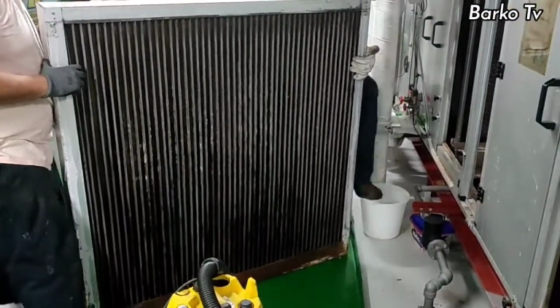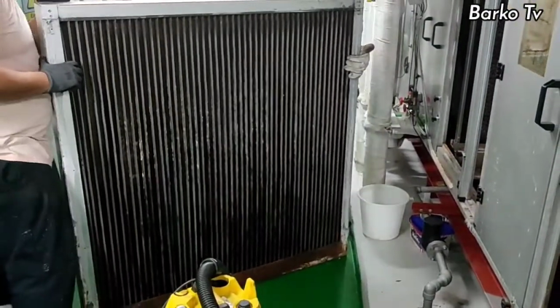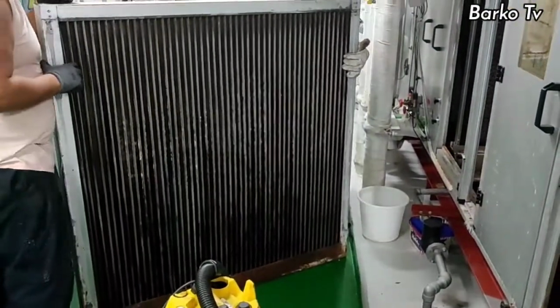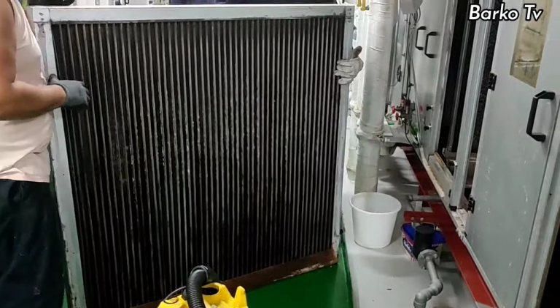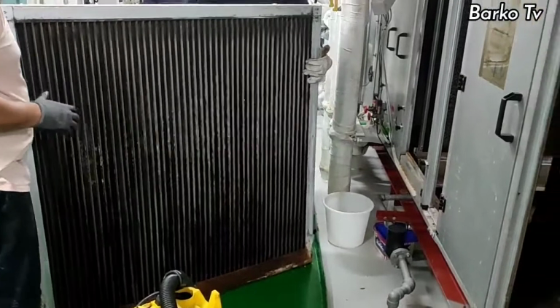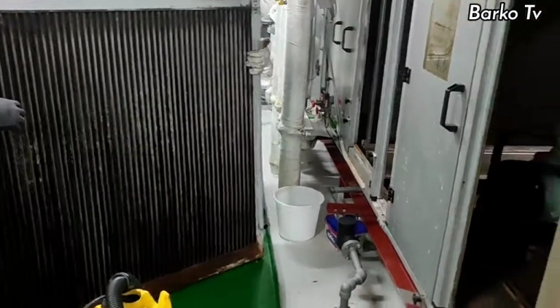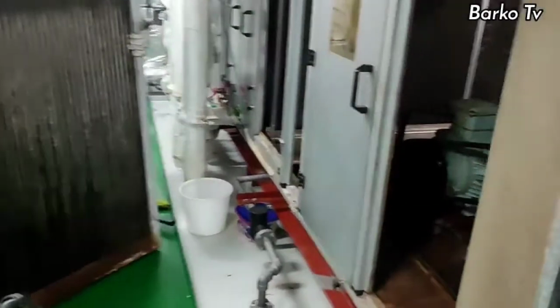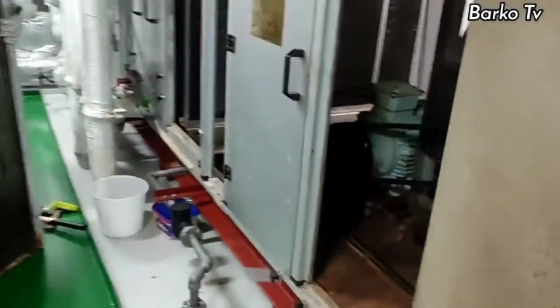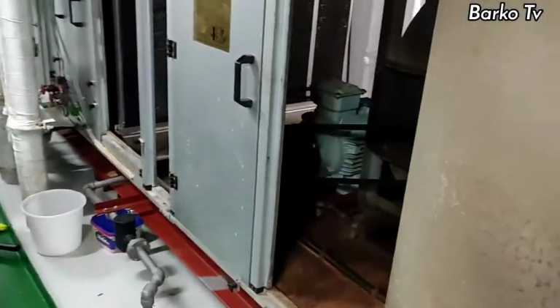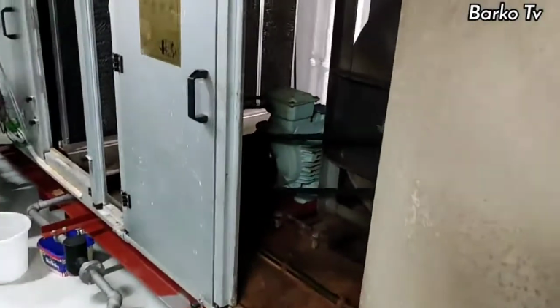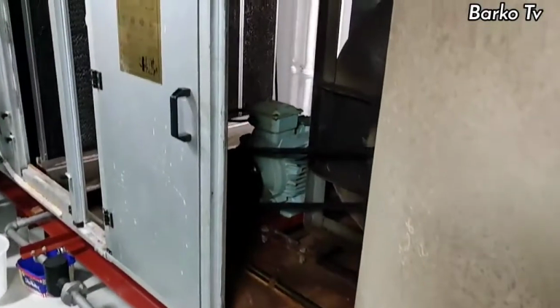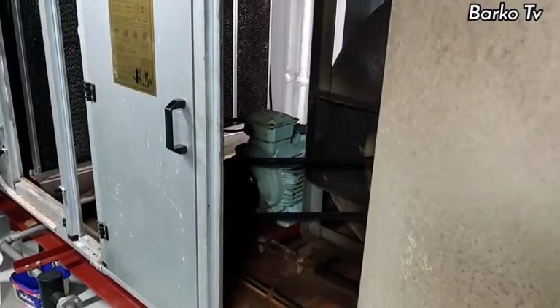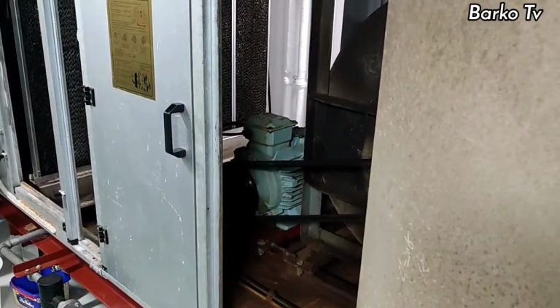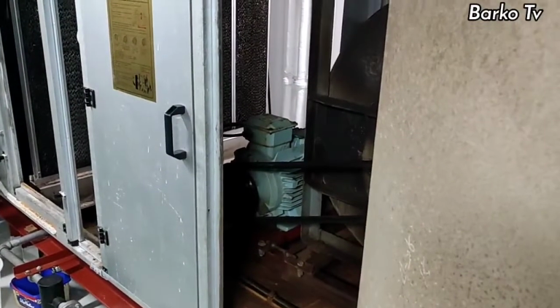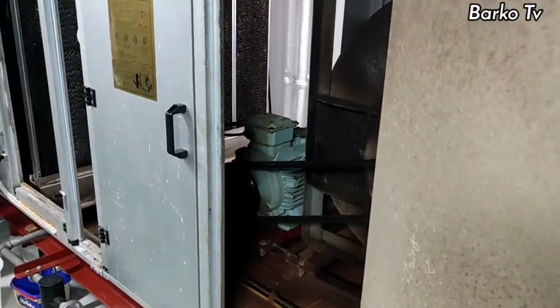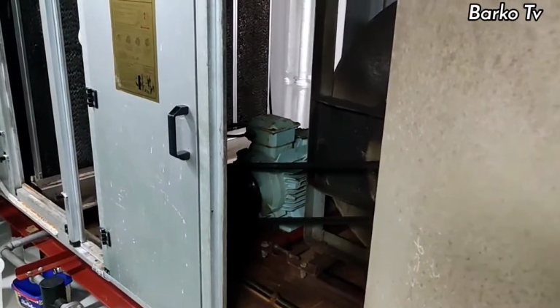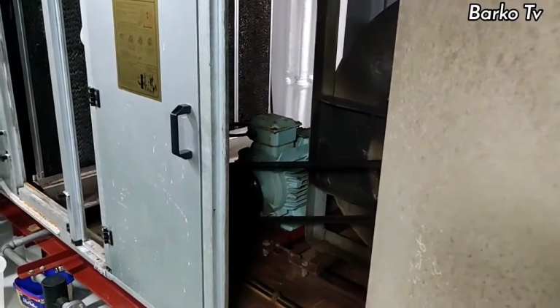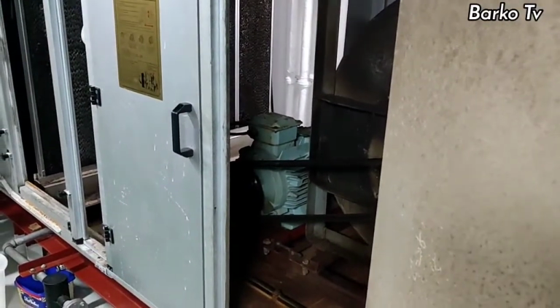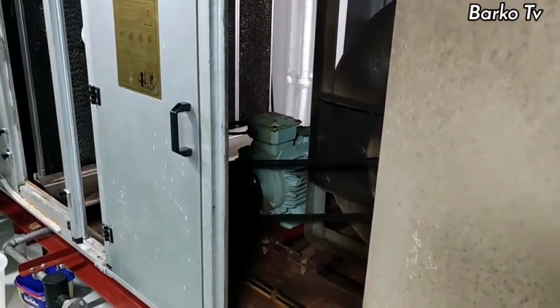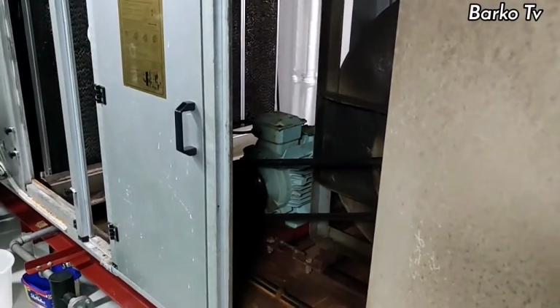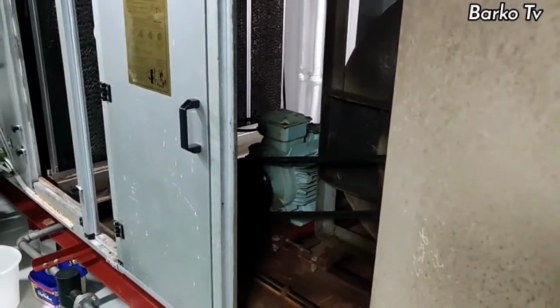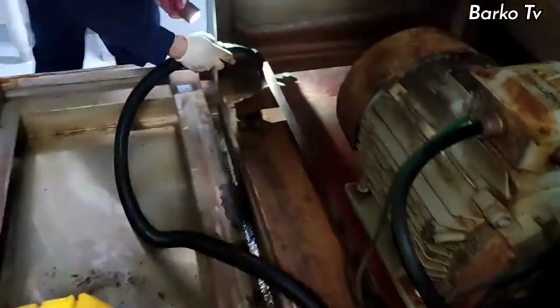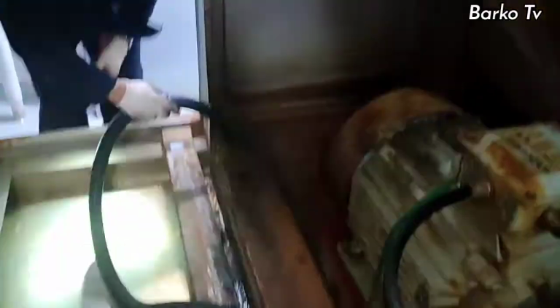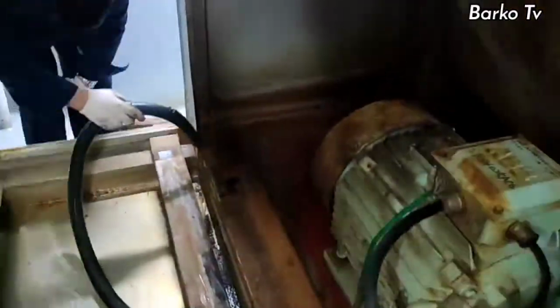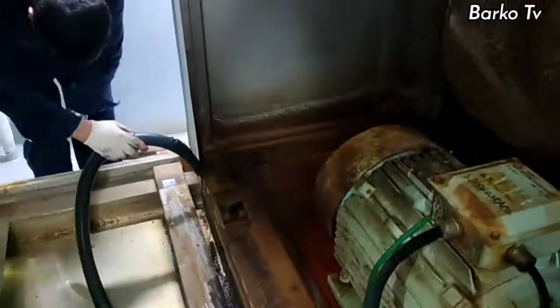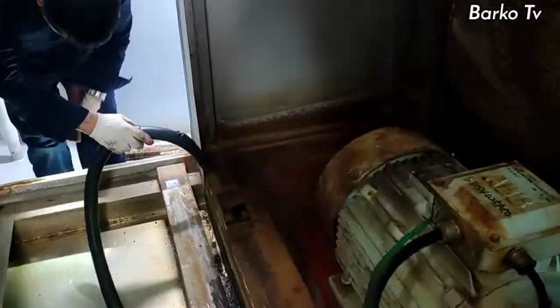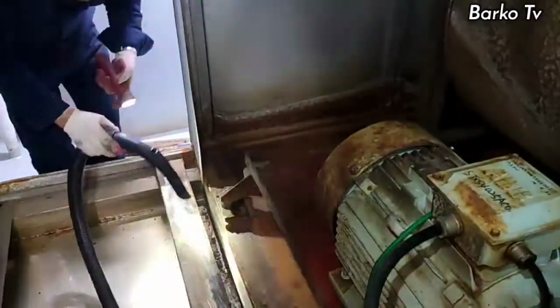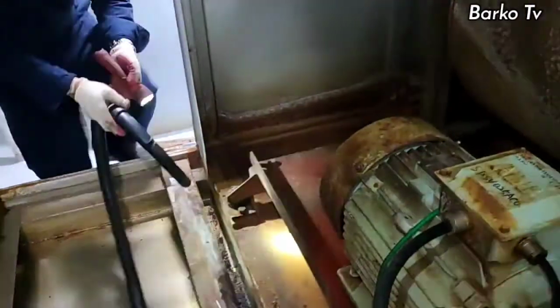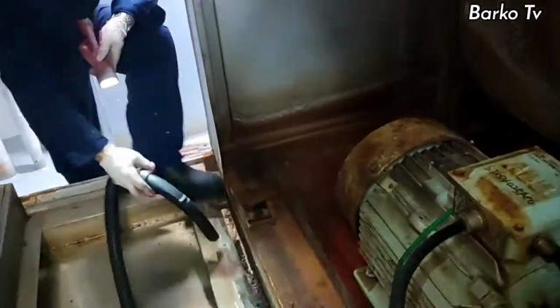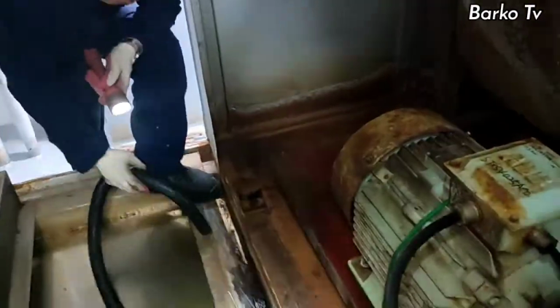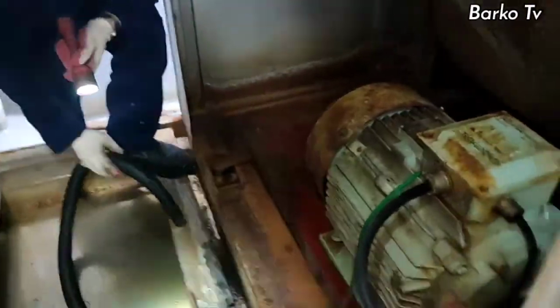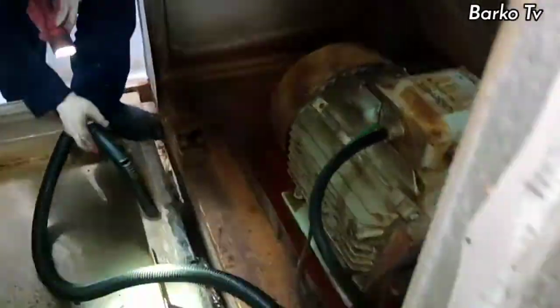After removing the old water eliminator, we need to clean all compartments. It is the best time to do it while this unit is turned off.